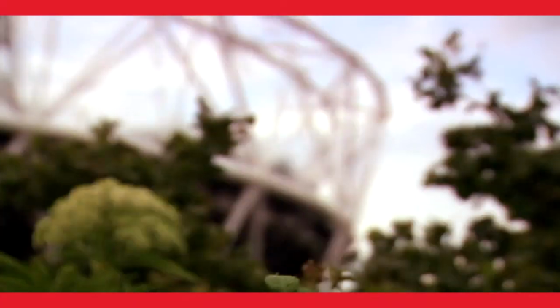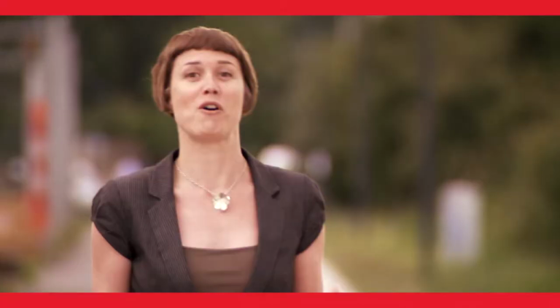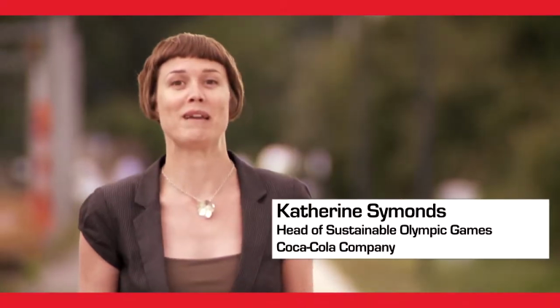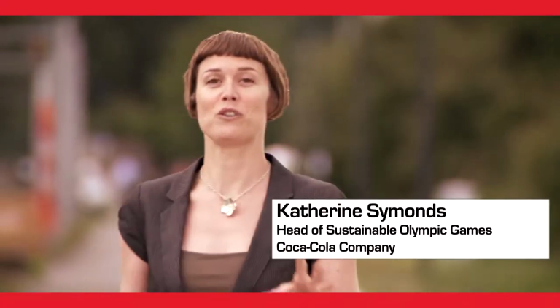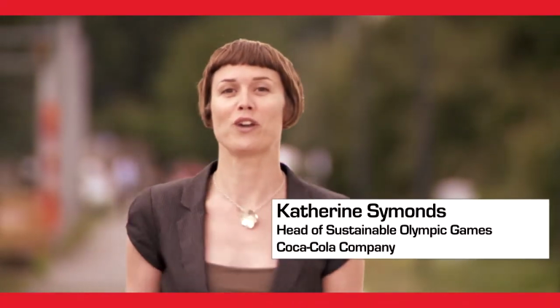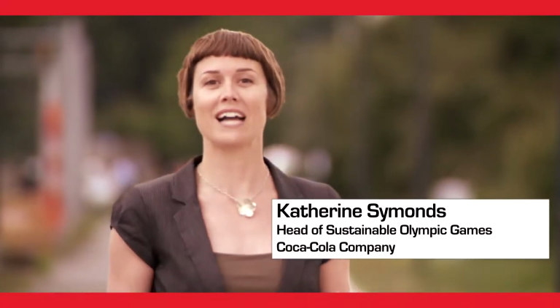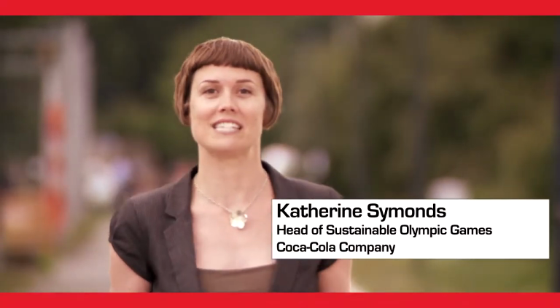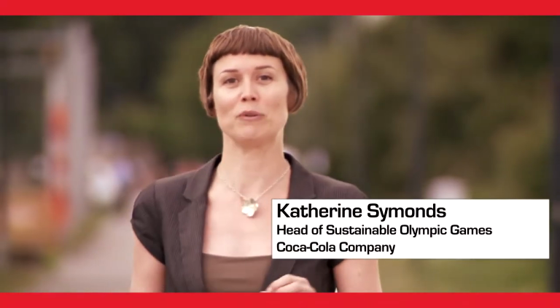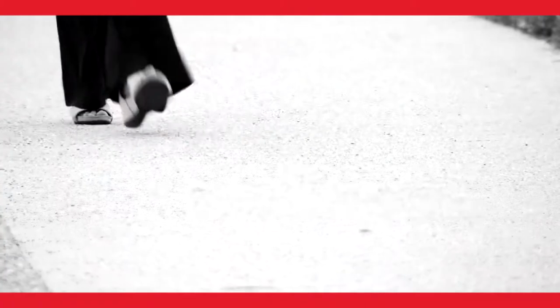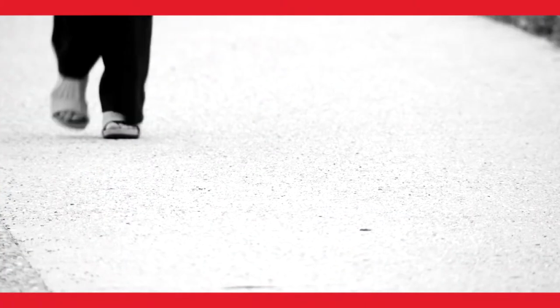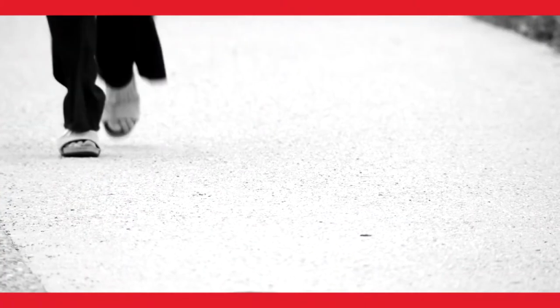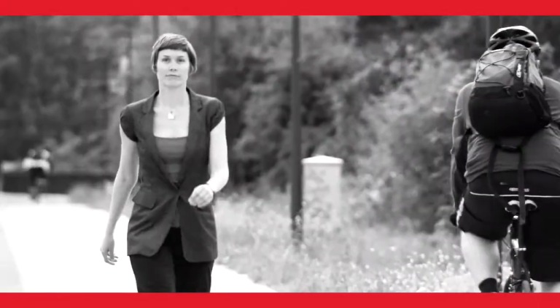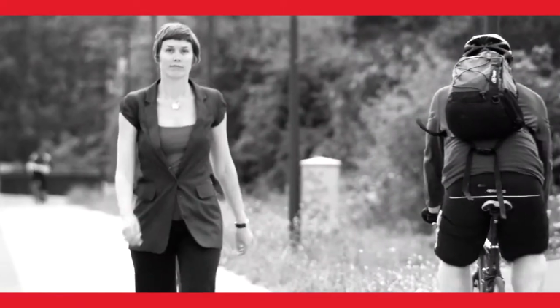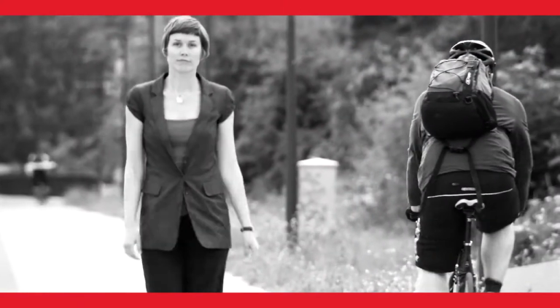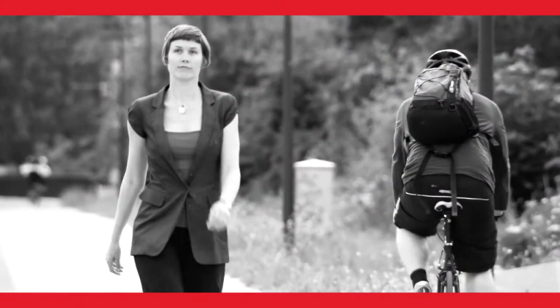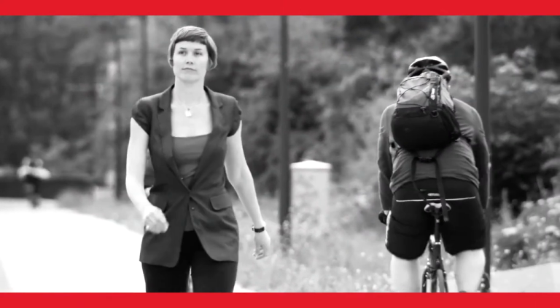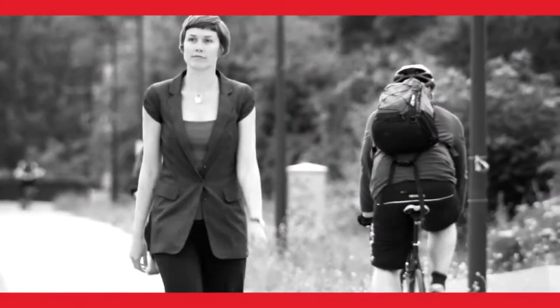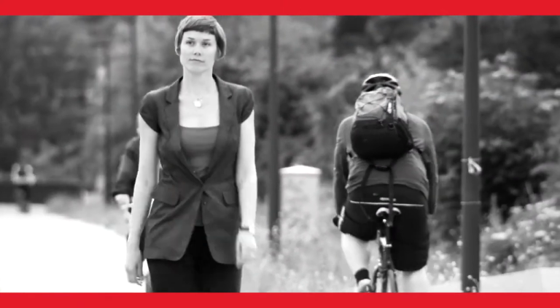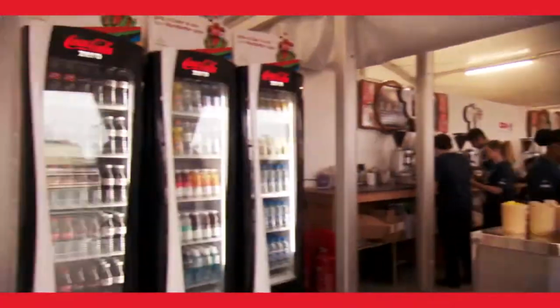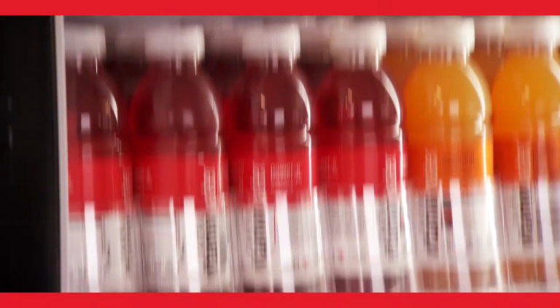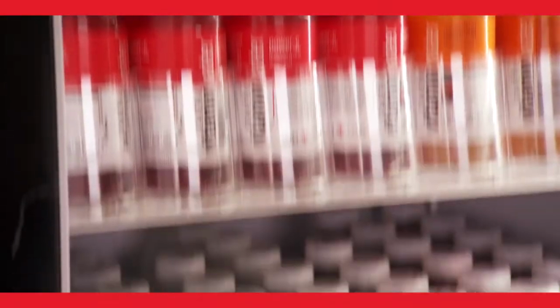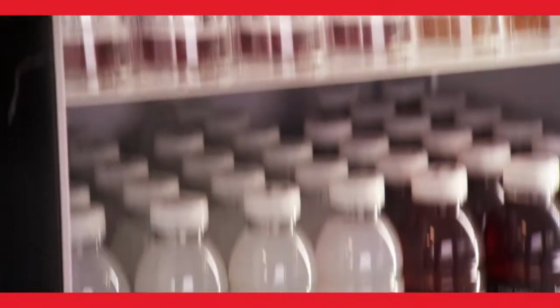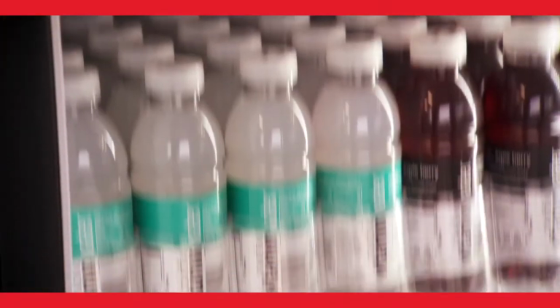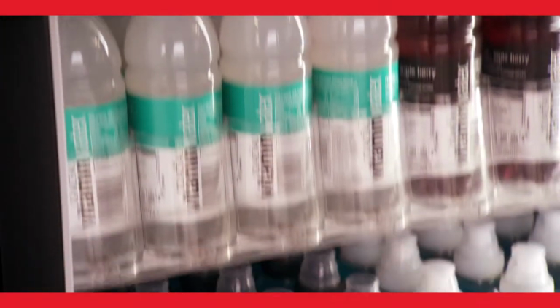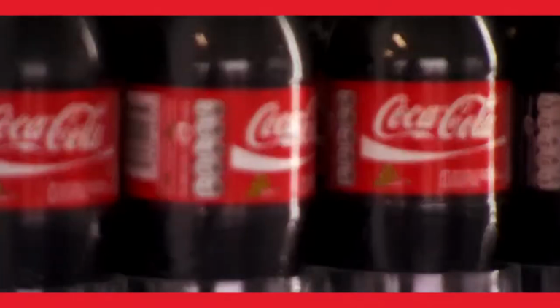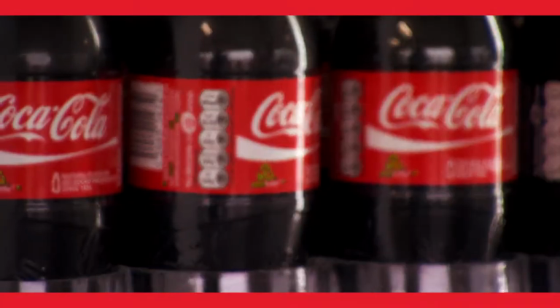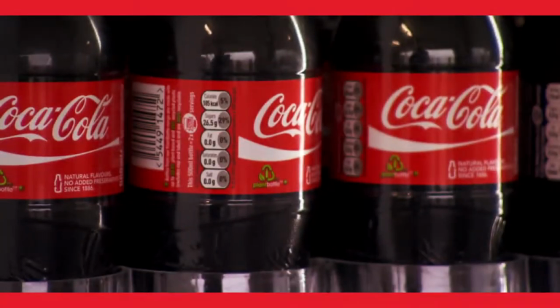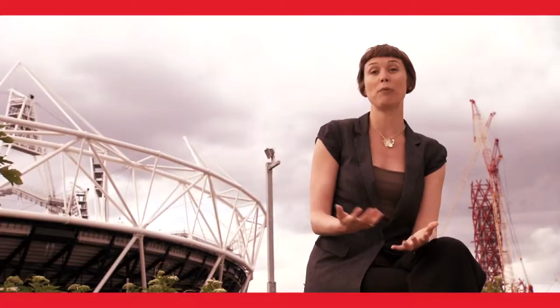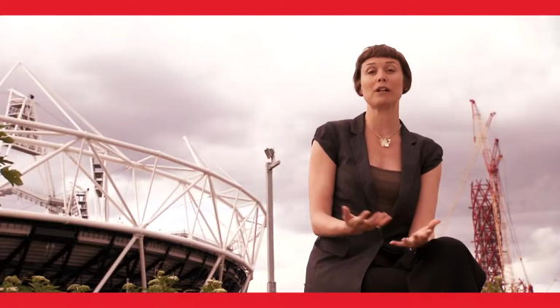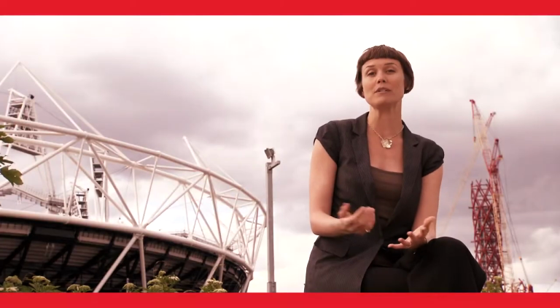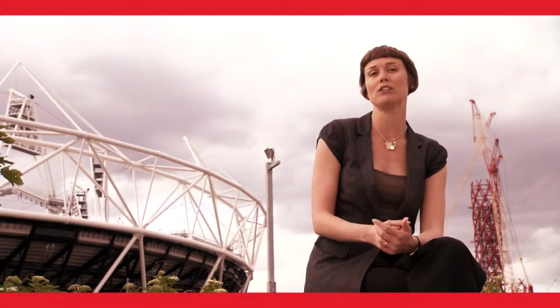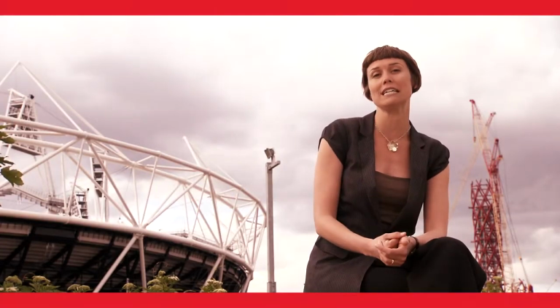It's my role to make sure that Coca-Cola activates its sponsorship to minimise our environmental impacts. So one day I might be looking at the kind of fridge that we use, making sure they're environmentally friendly, or sourcing compostable cups to serve our drinks in.